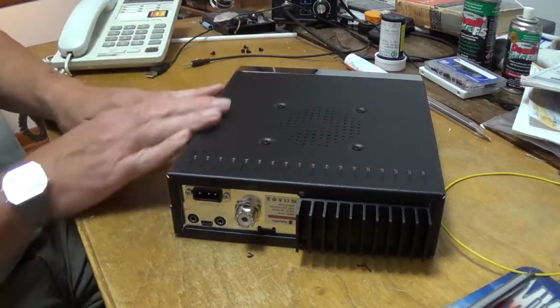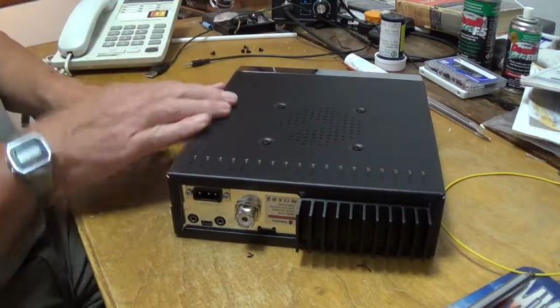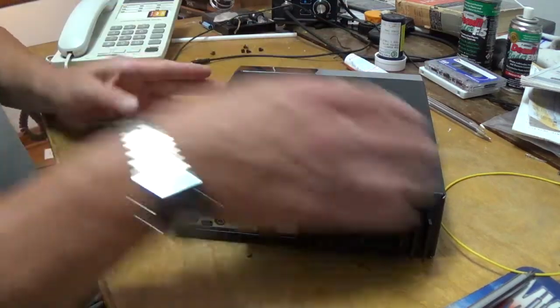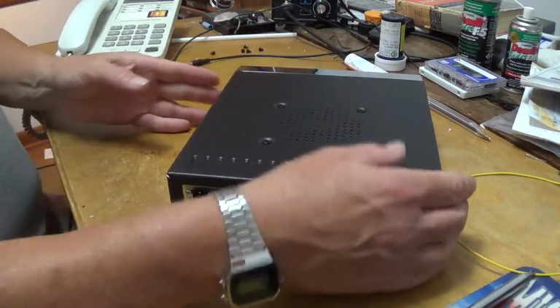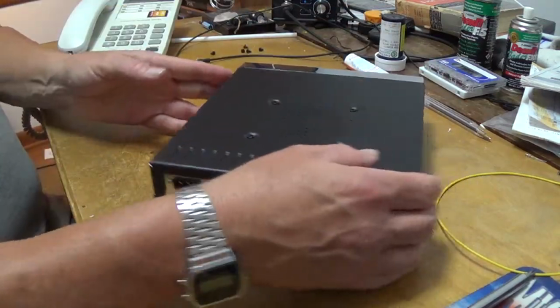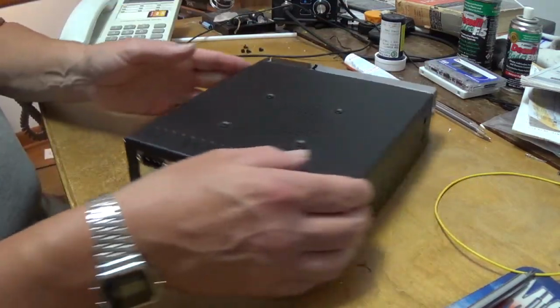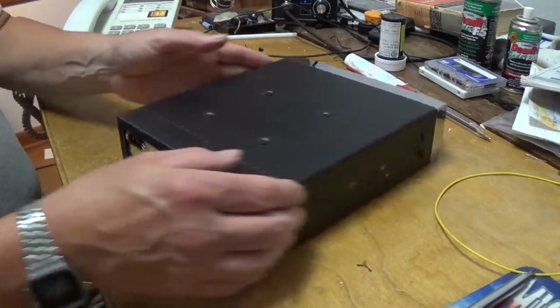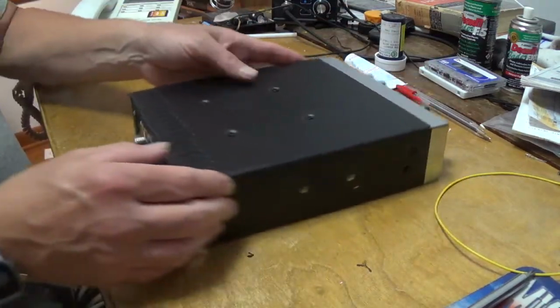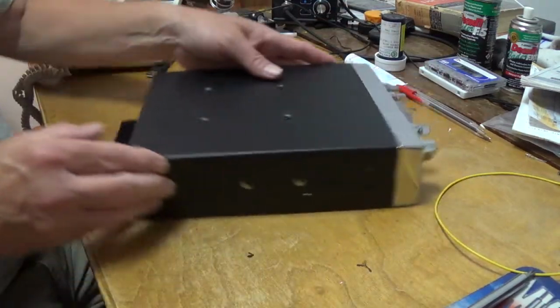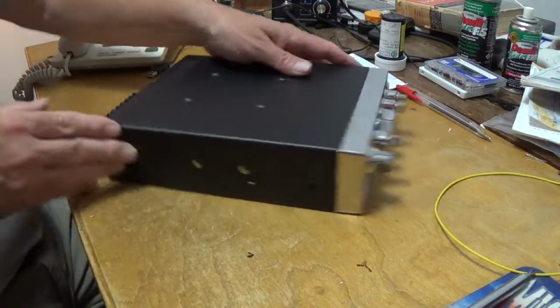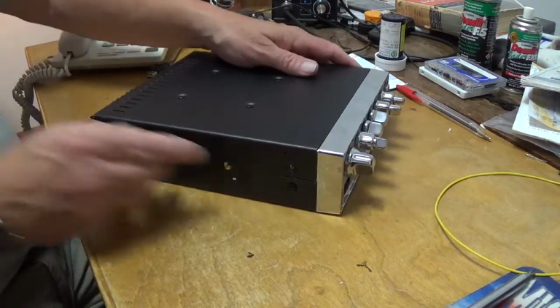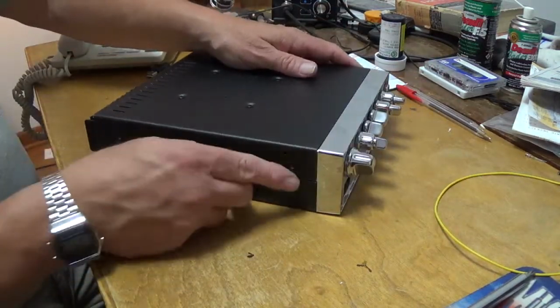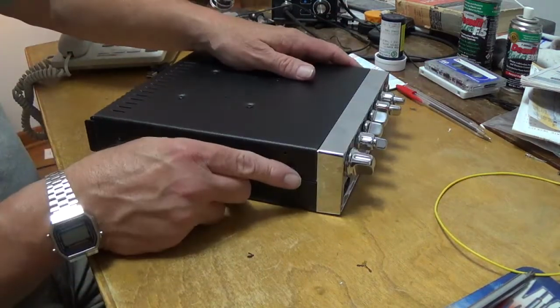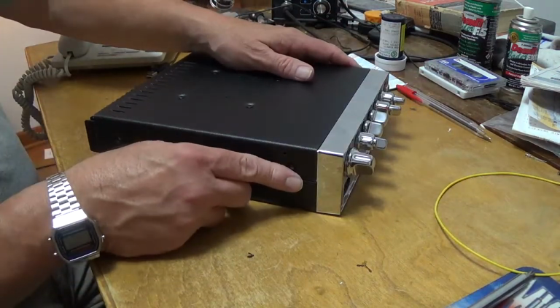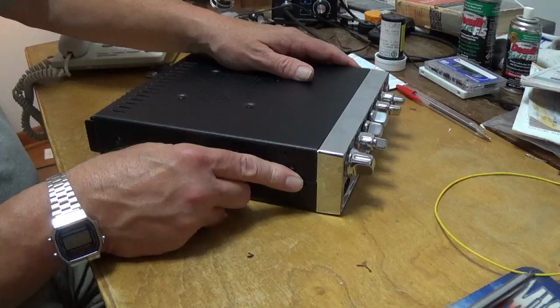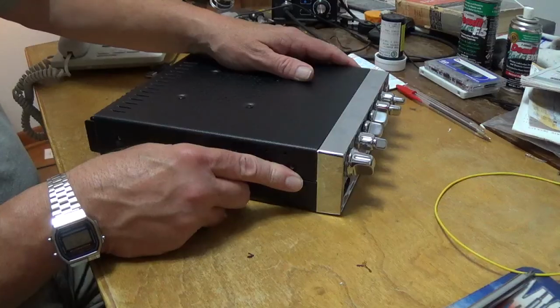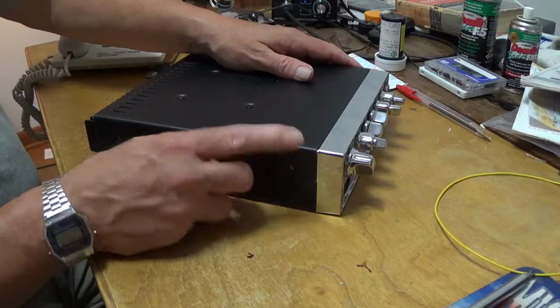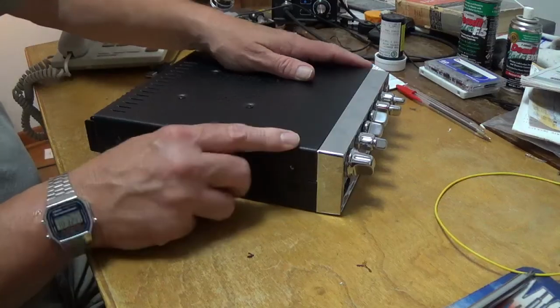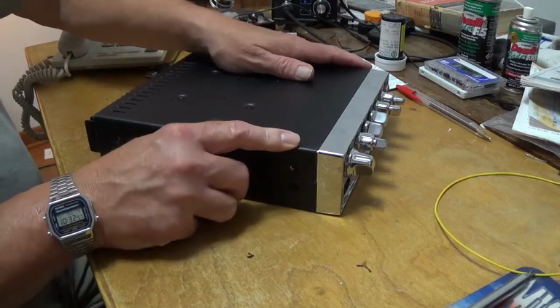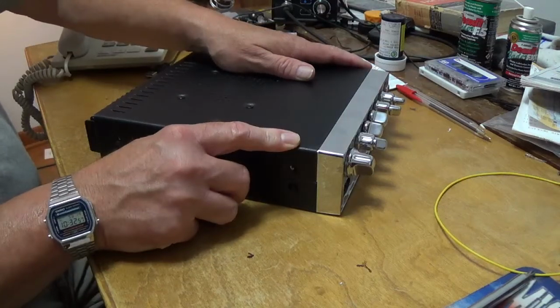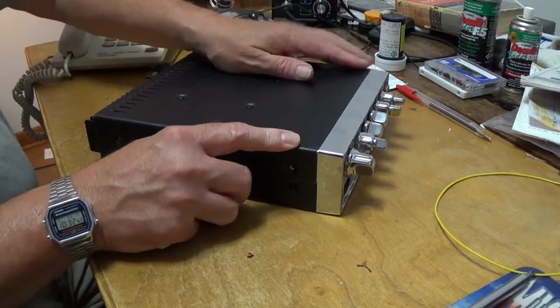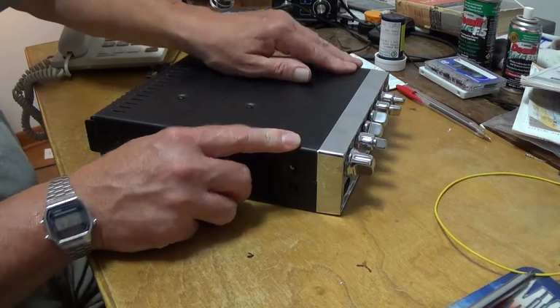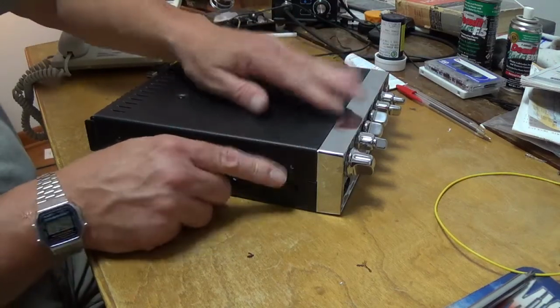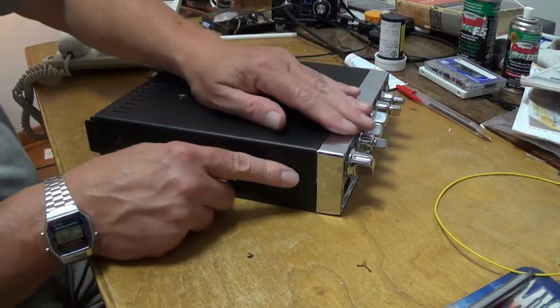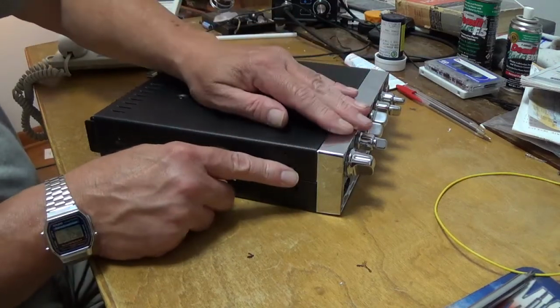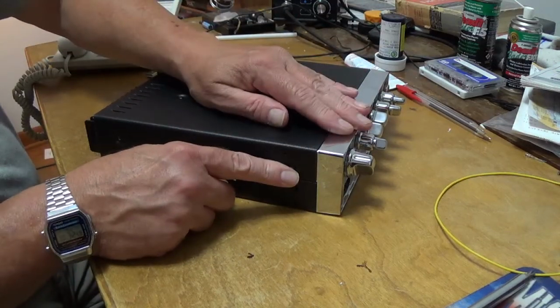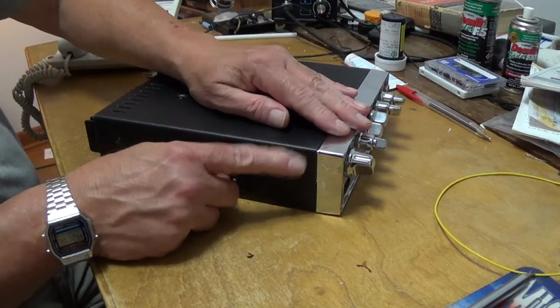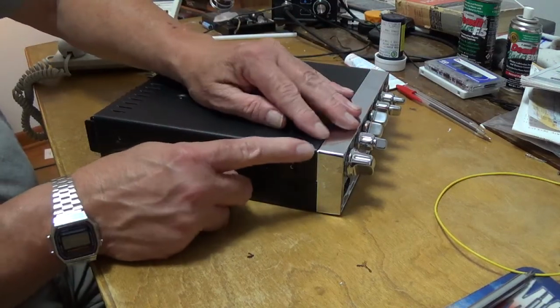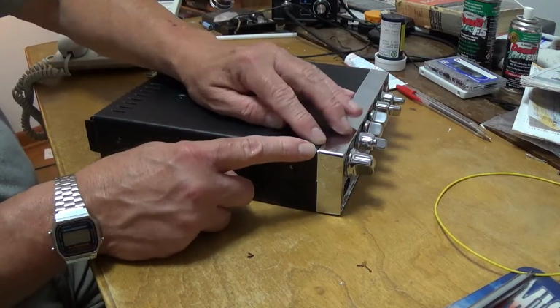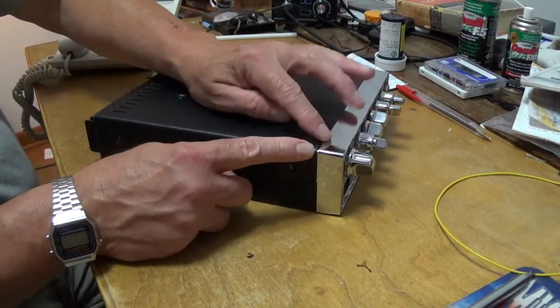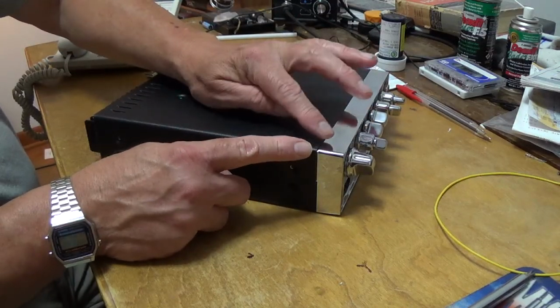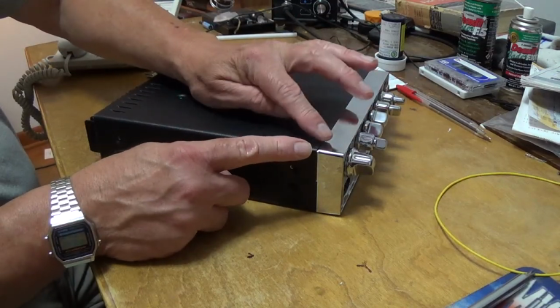Something these are notorious for: if you don't get the bolts a little tight in here, you definitely don't want to over-tighten them, but this will pop up.